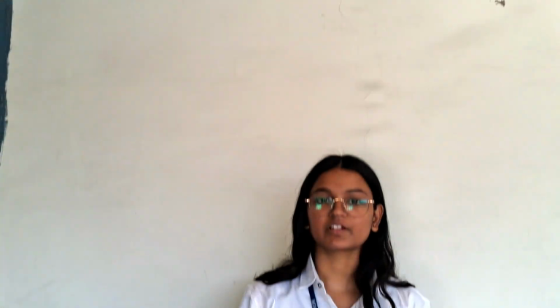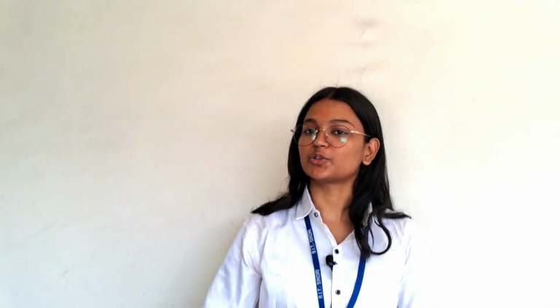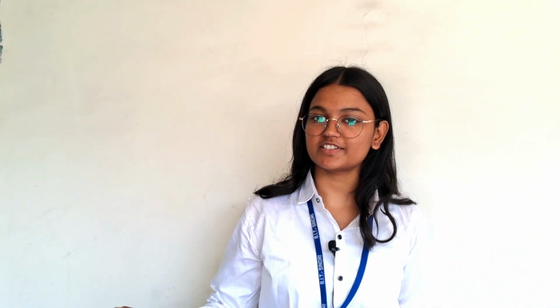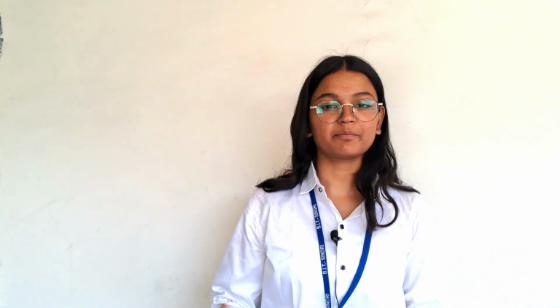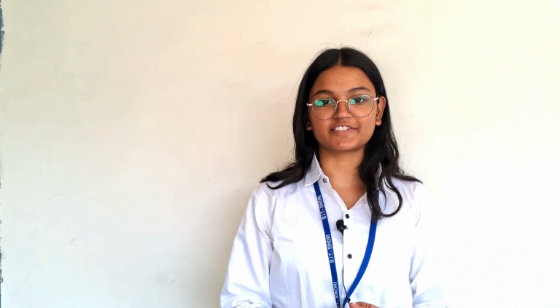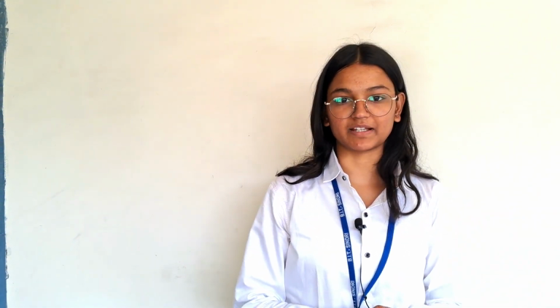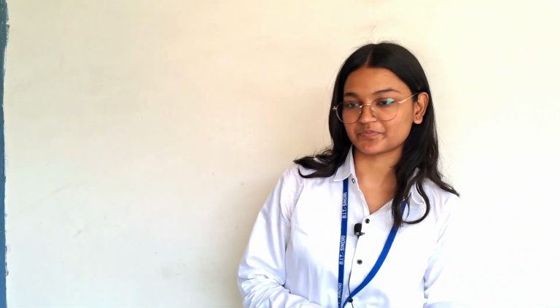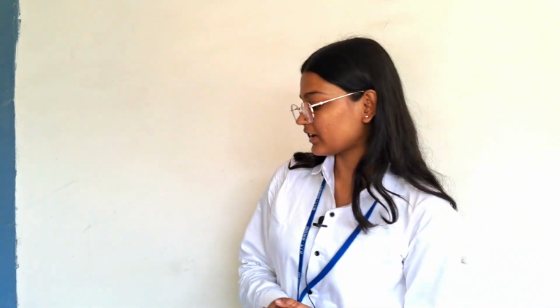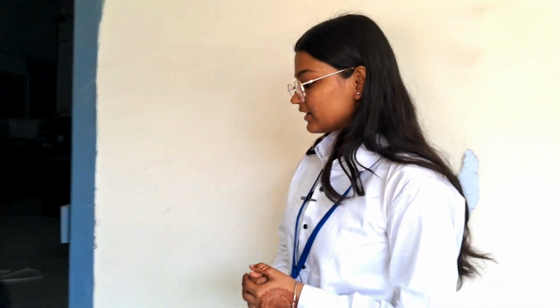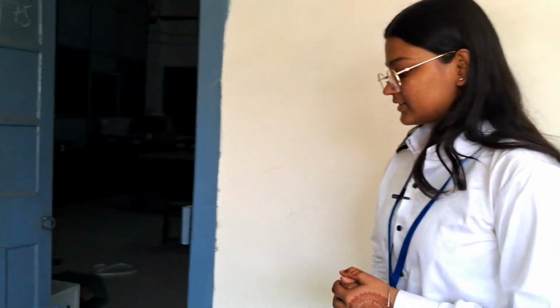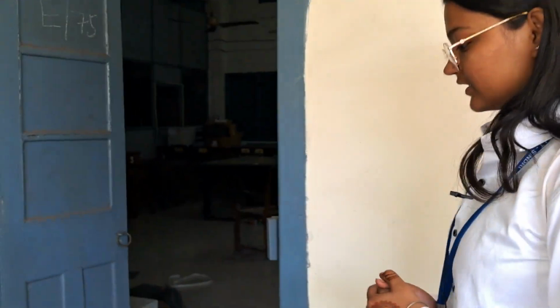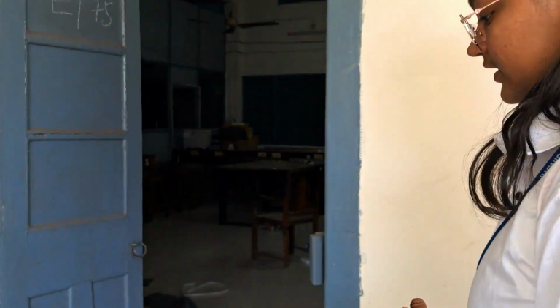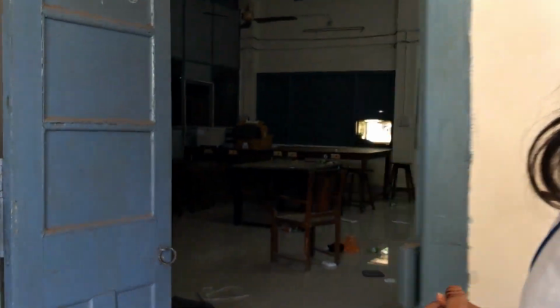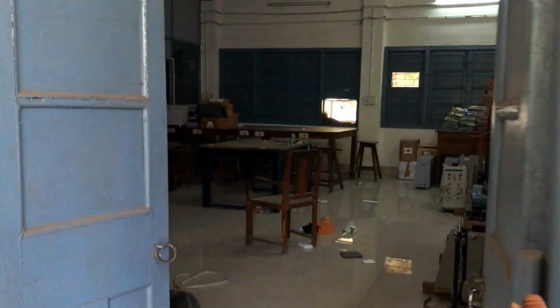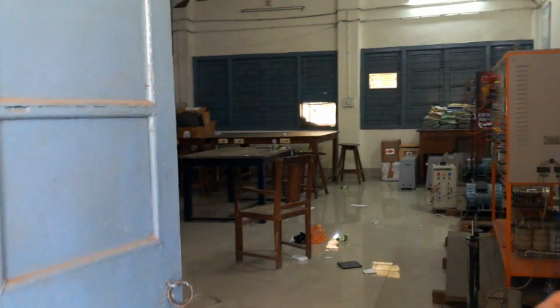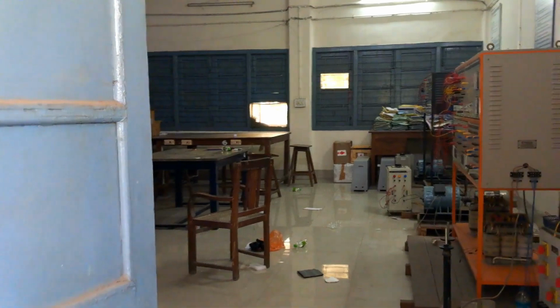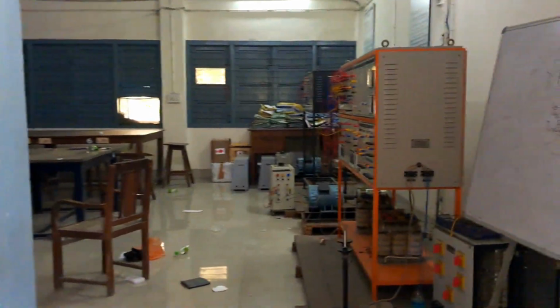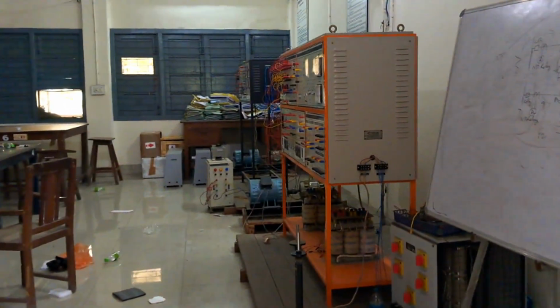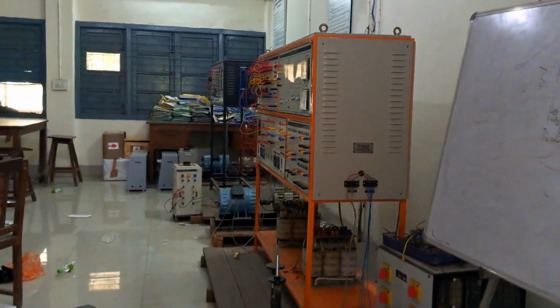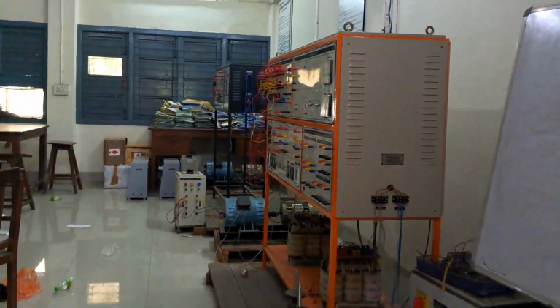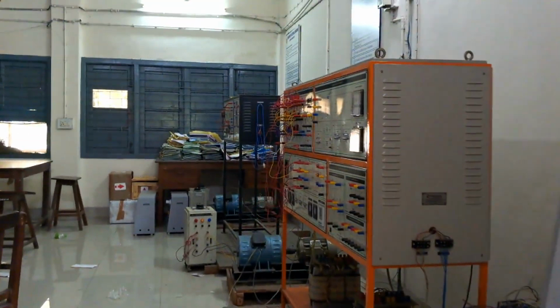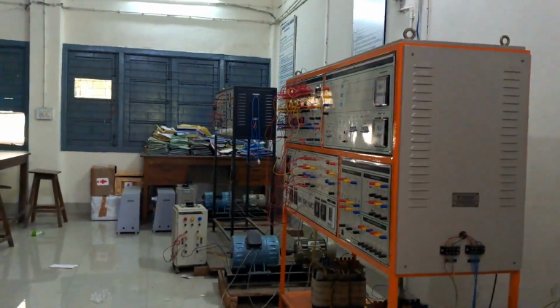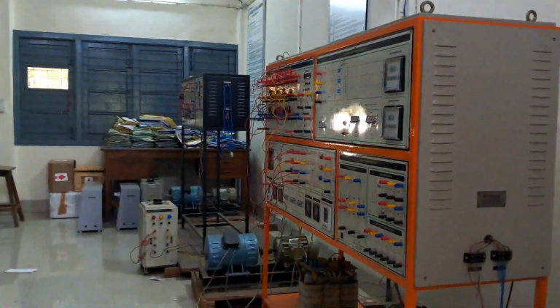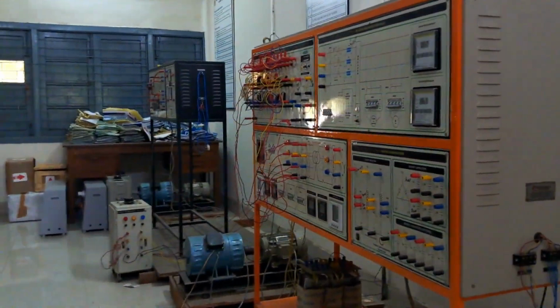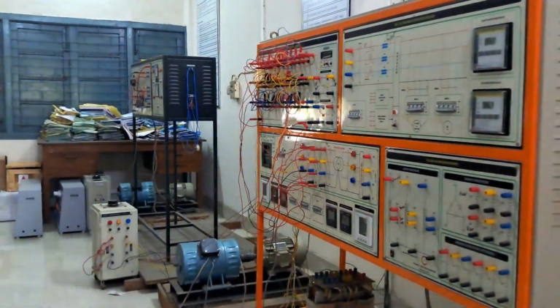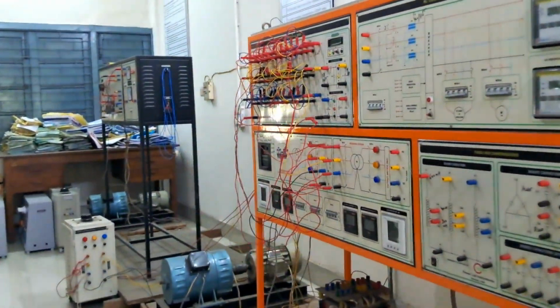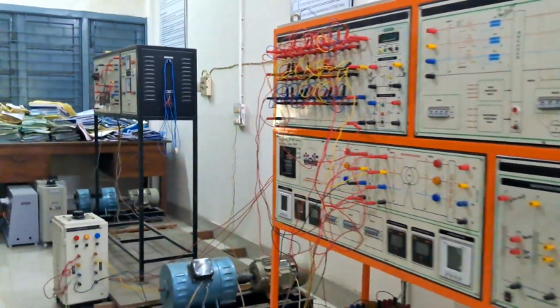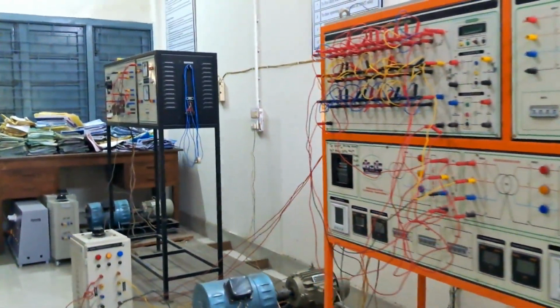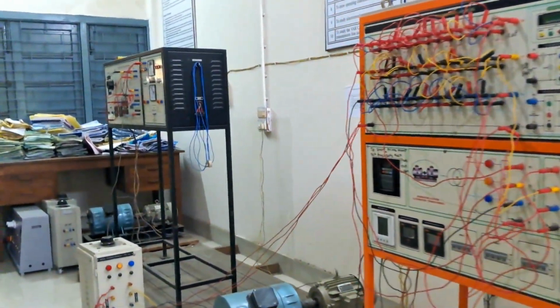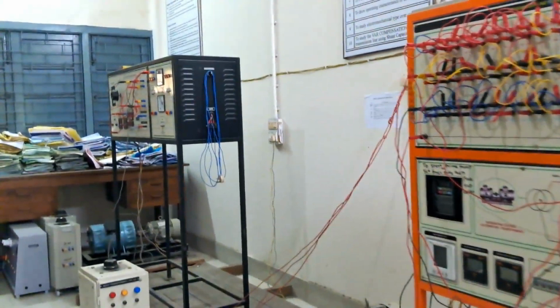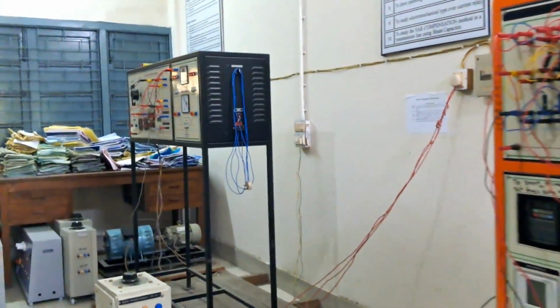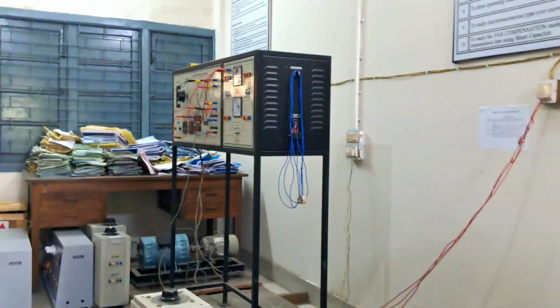This is our power system lab. Students explore the generation, distribution, and transmission of power here.